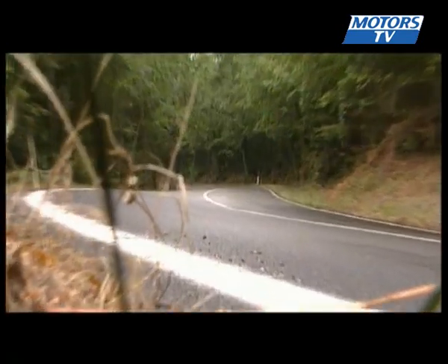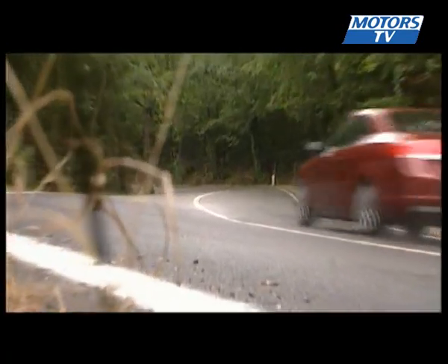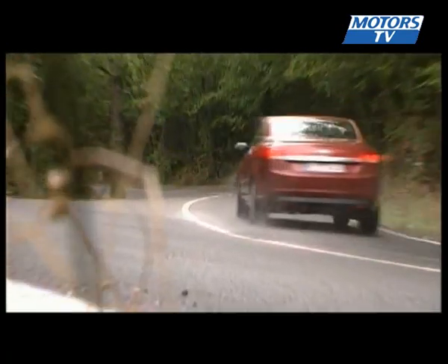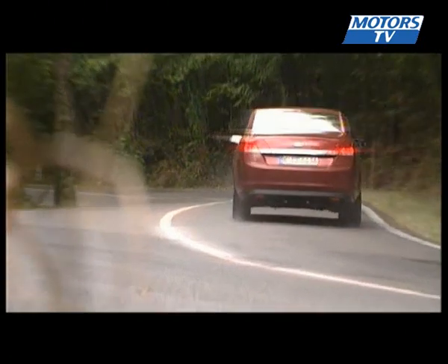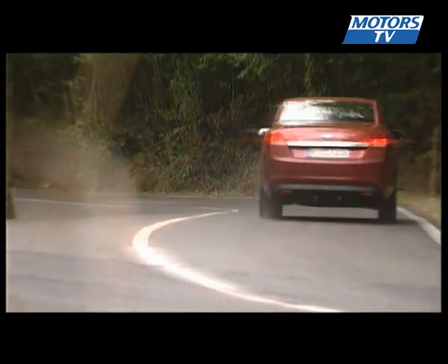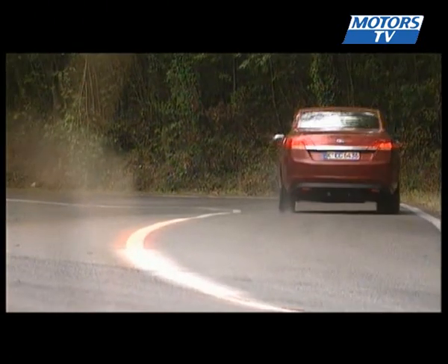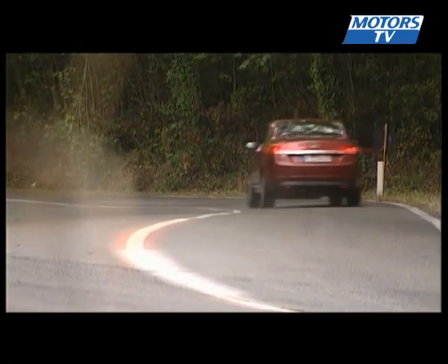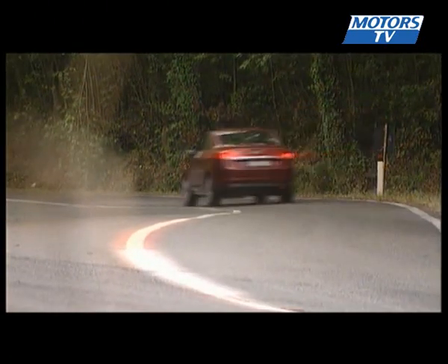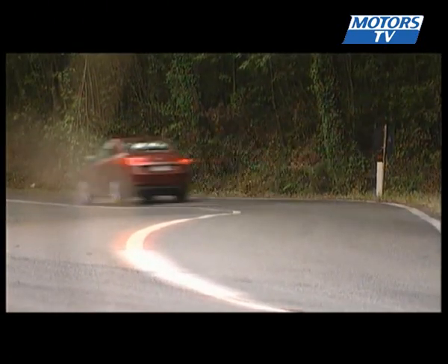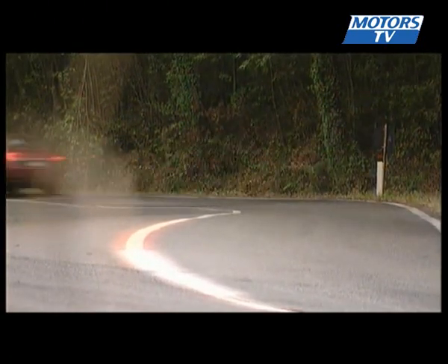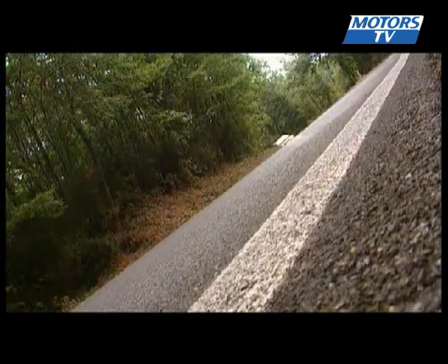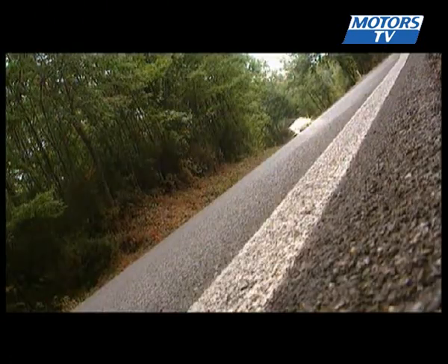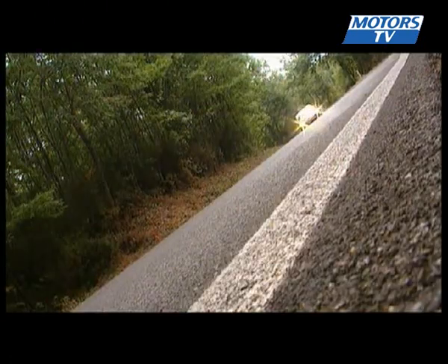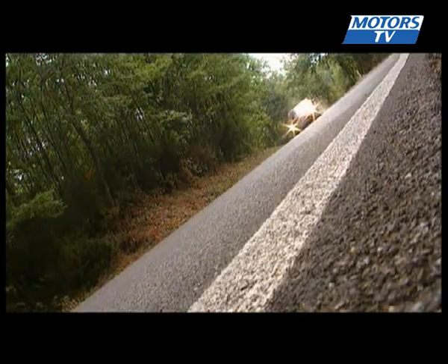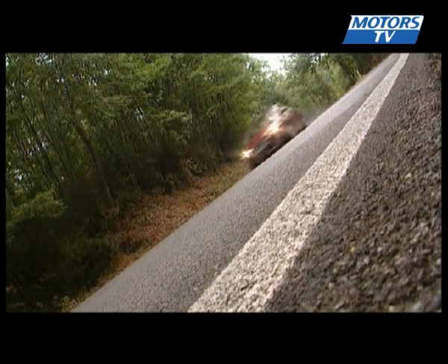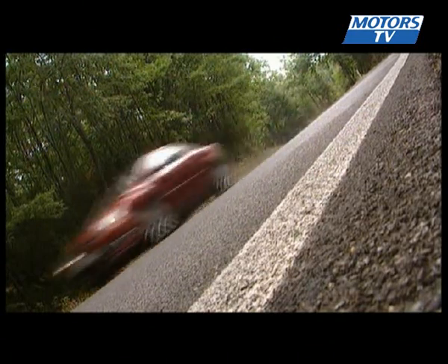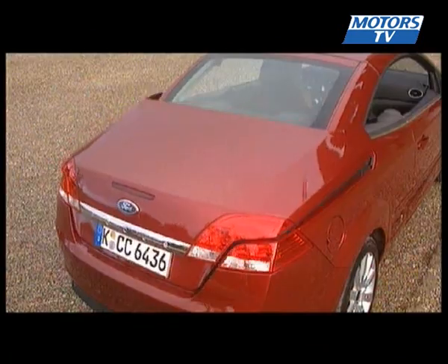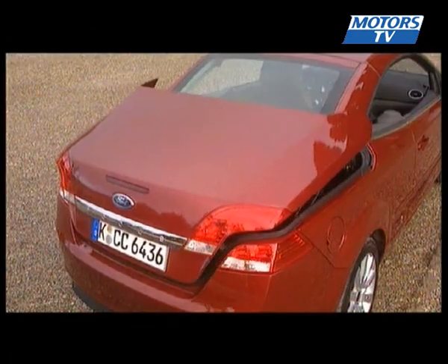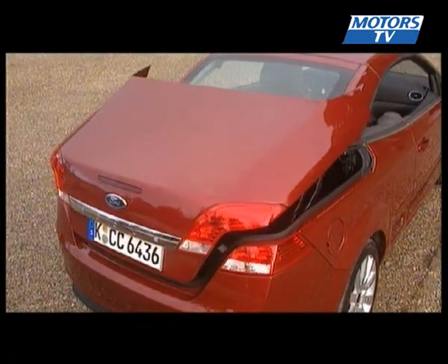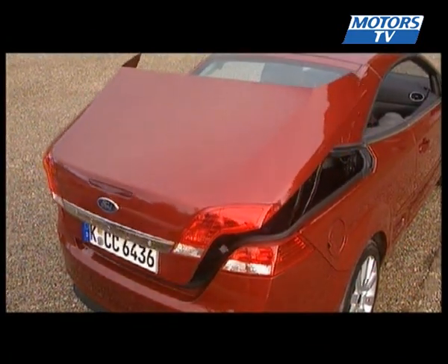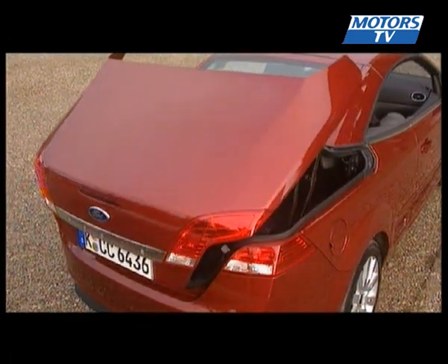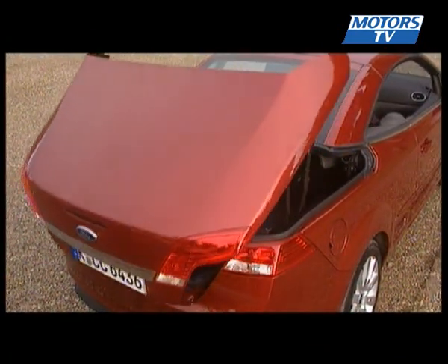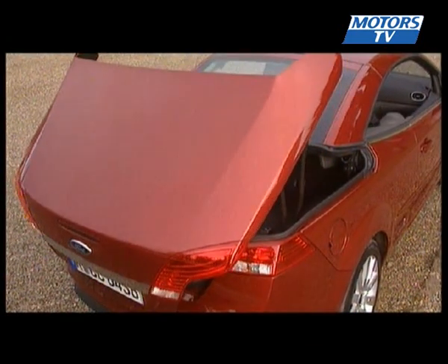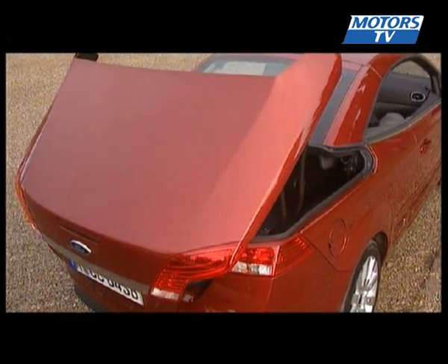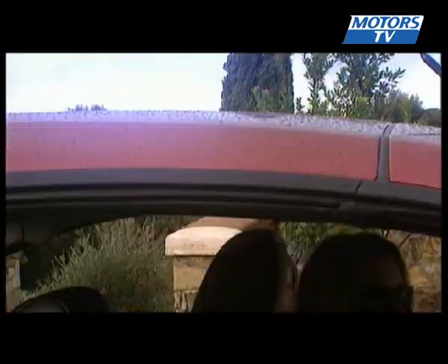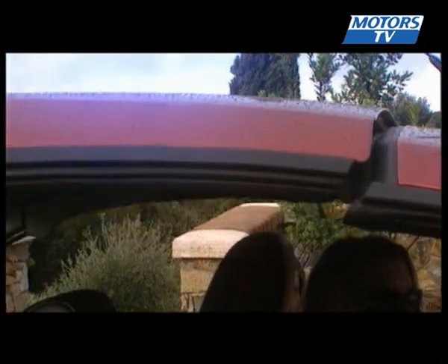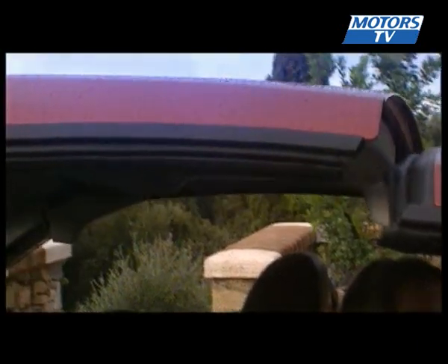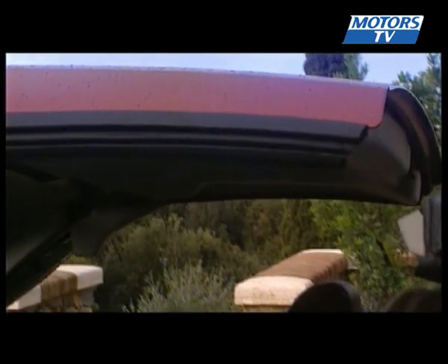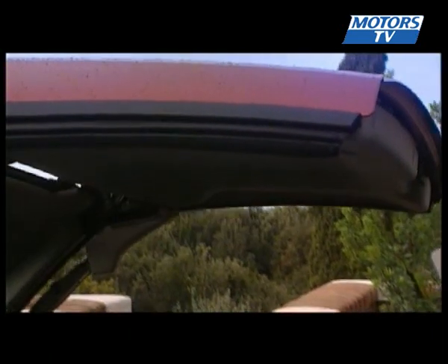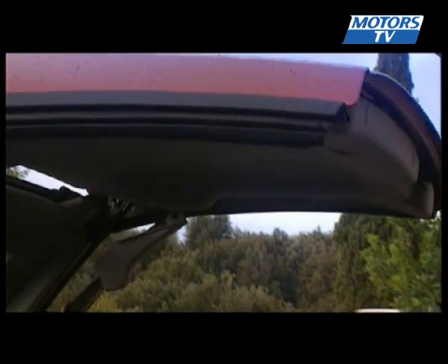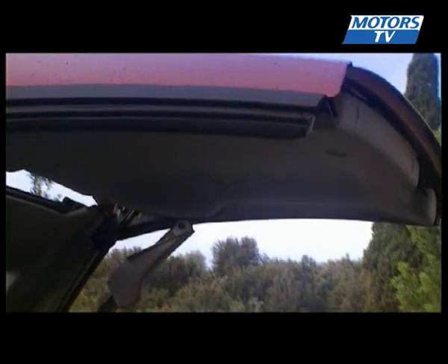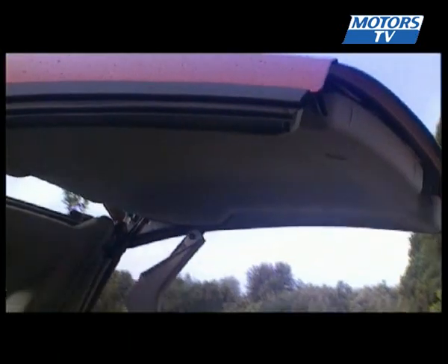But no — we test drove the car in a downpour and the waterproofing was way off the mark. It felt as if it was raining on the inside. Ford assured us that Pininfarina is working to make the necessary changes on the production line, and we like to believe them.